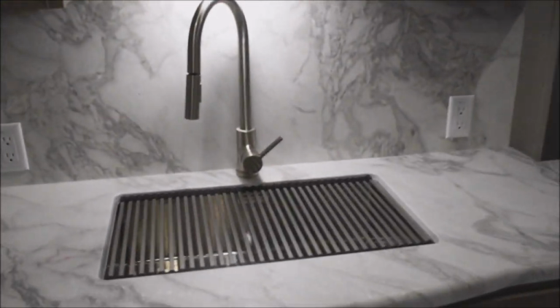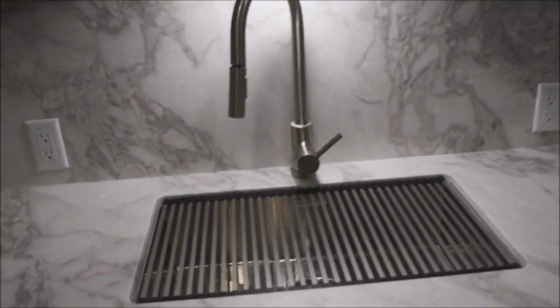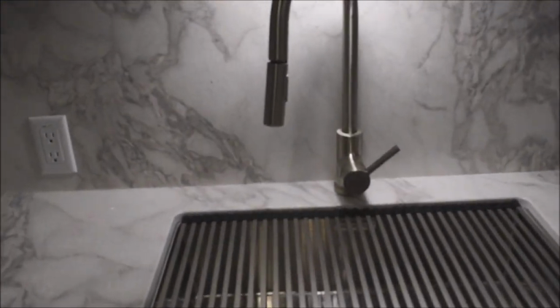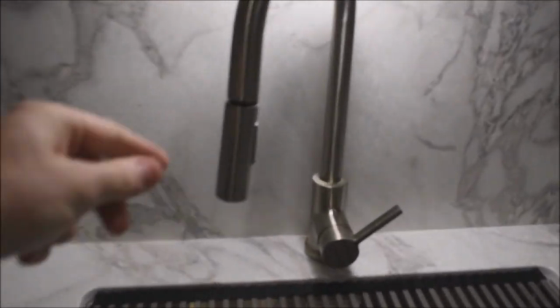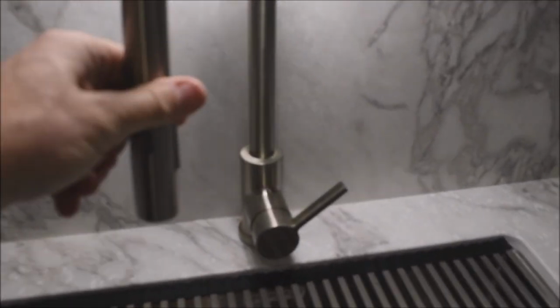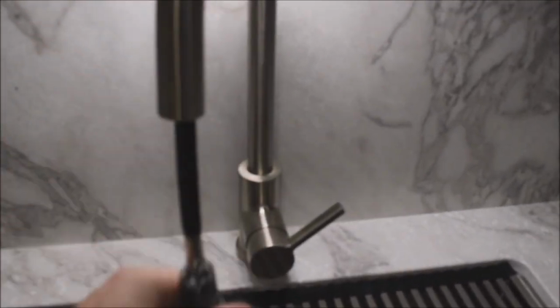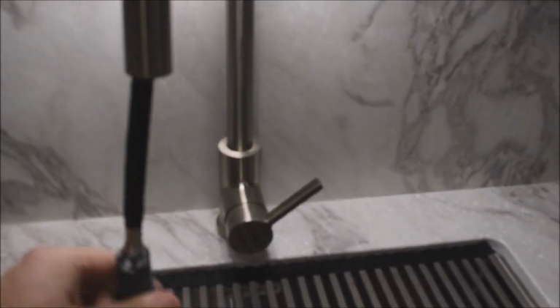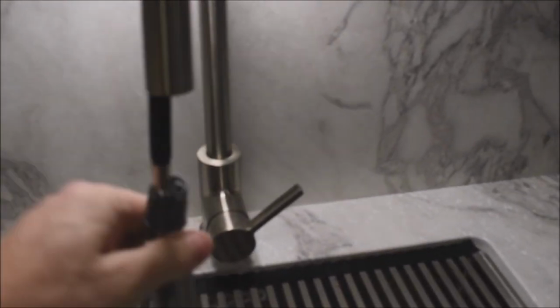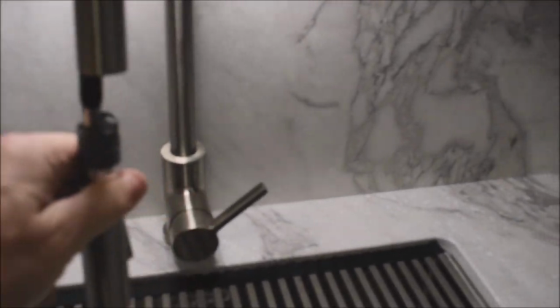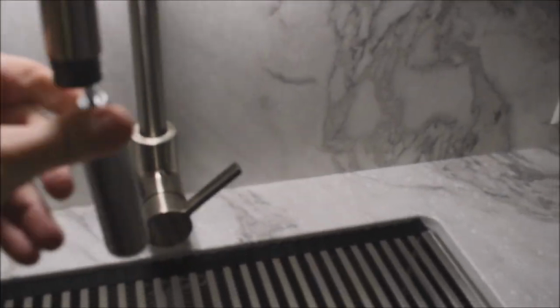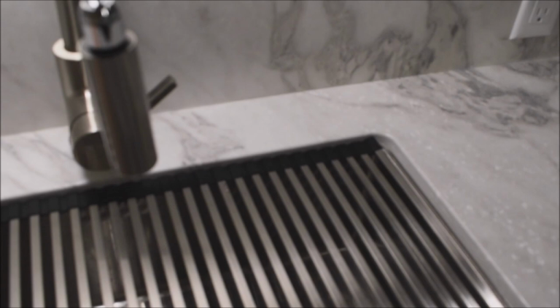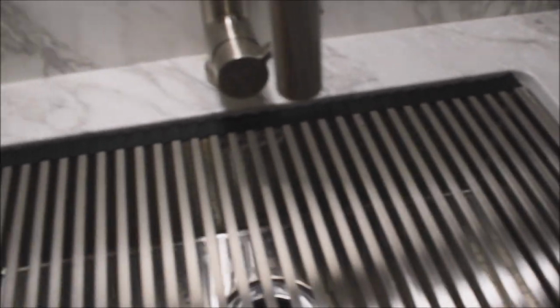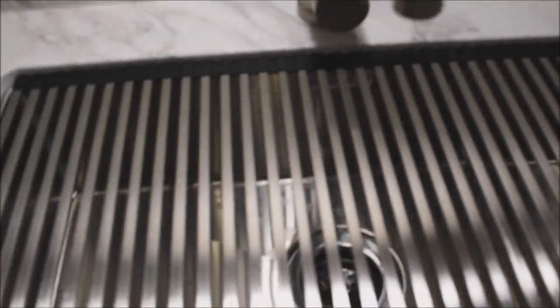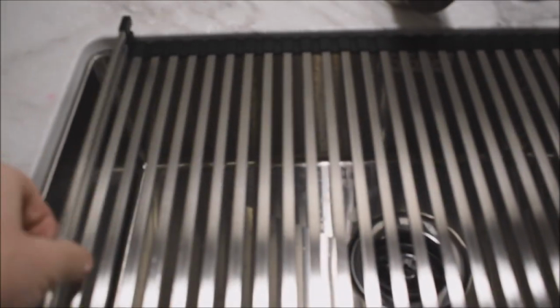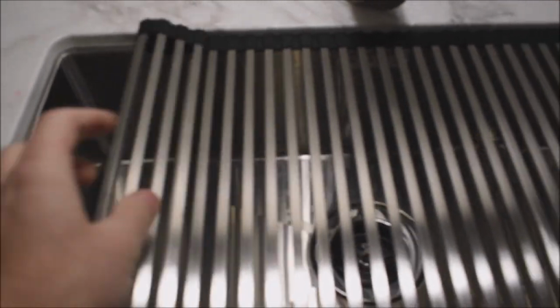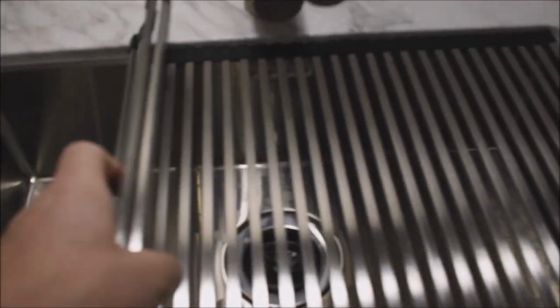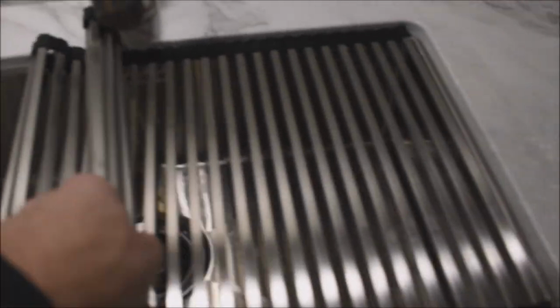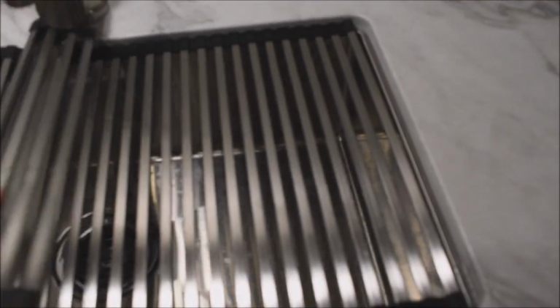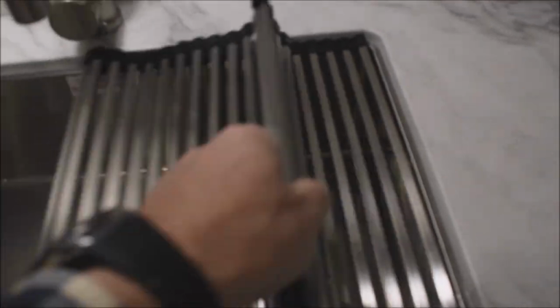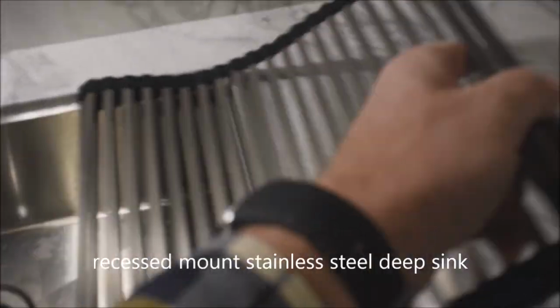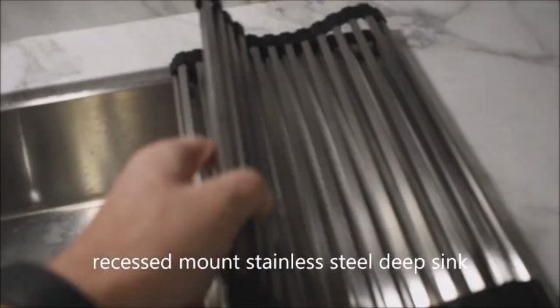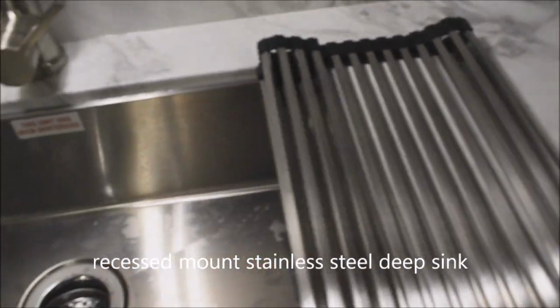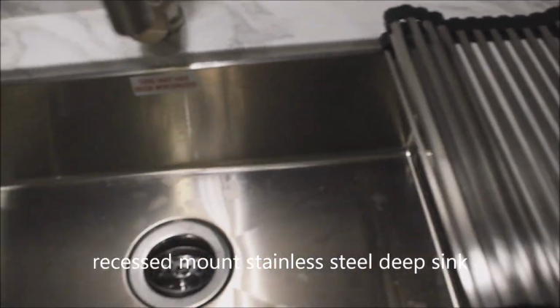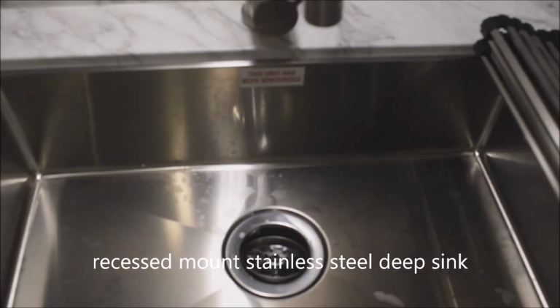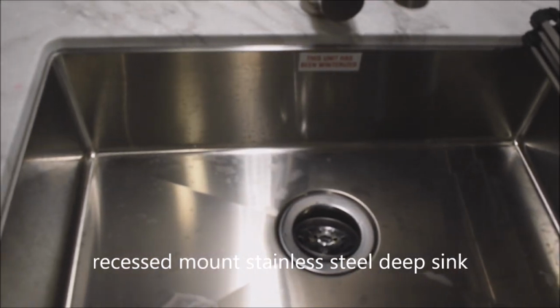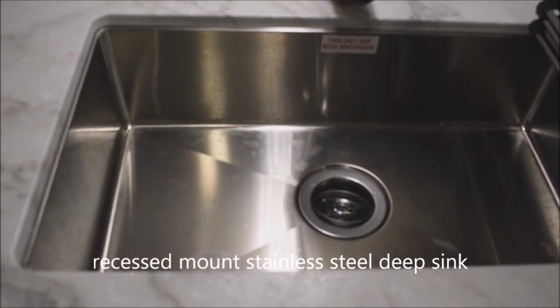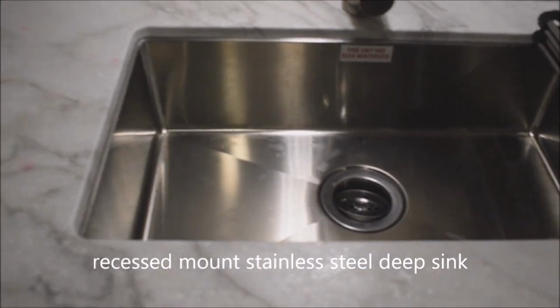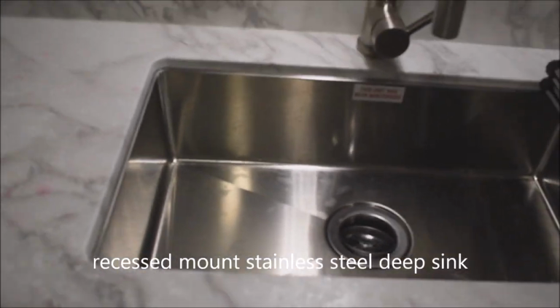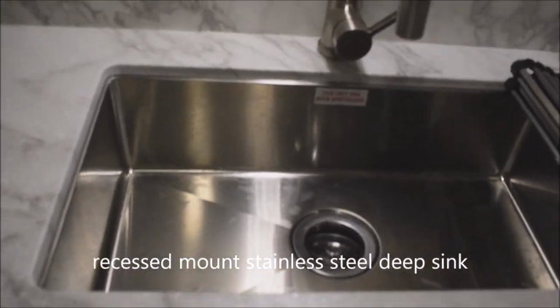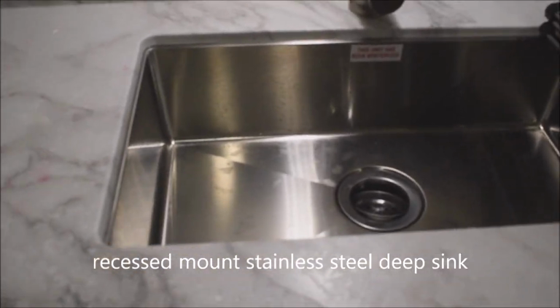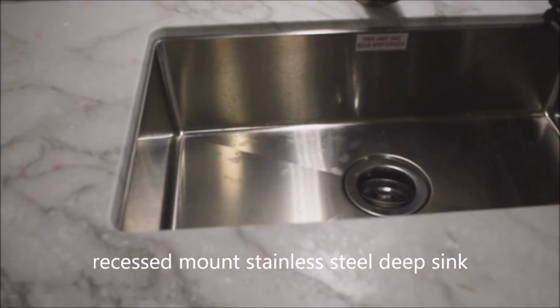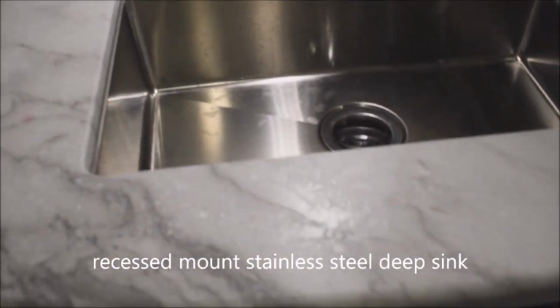High-rise faucet with a spray-attached nozzle. This is the roll-away sink cover — pull that back and you can see a deep stainless steel sink that's recessed-mounted.